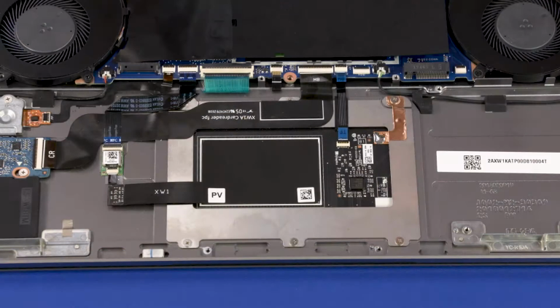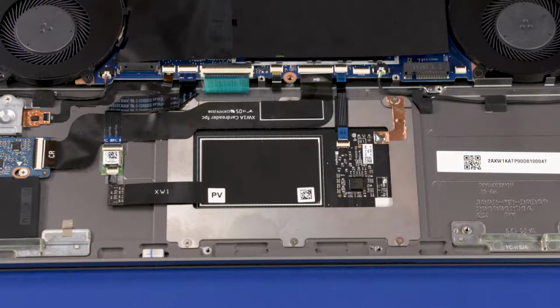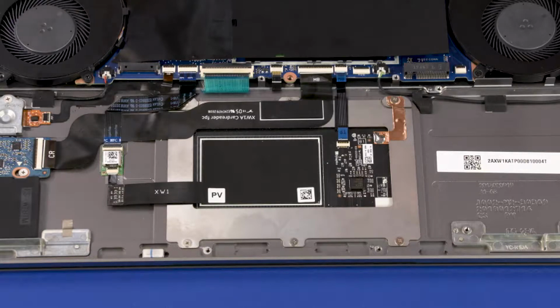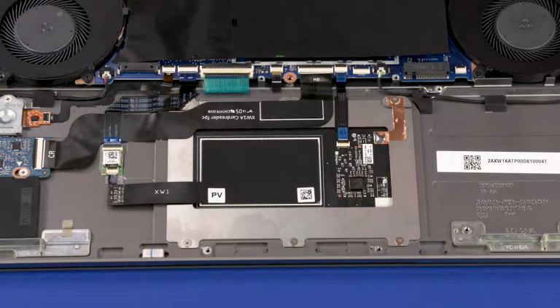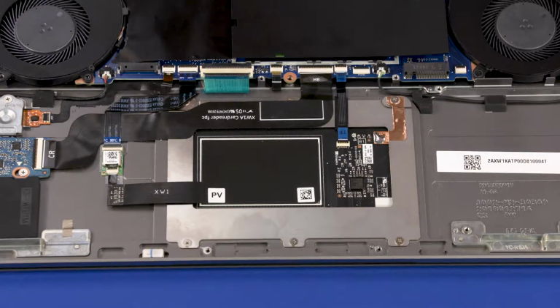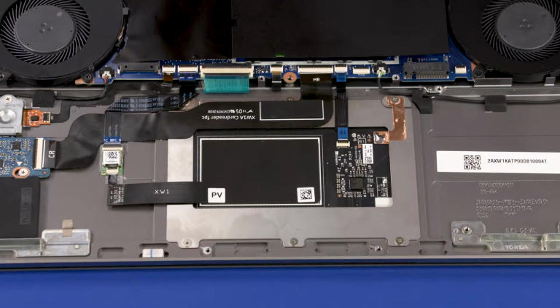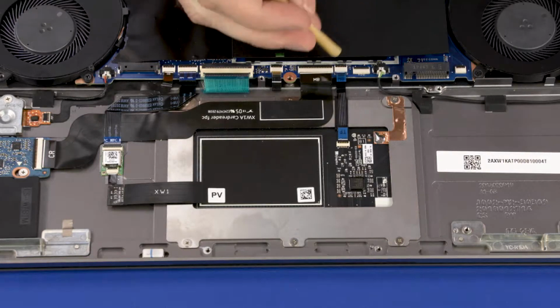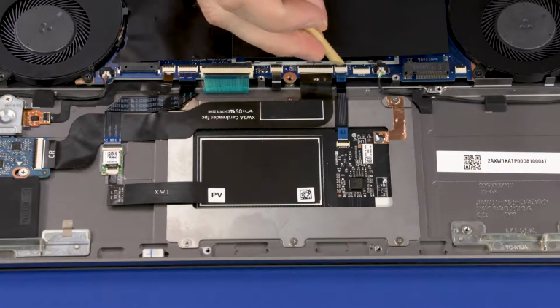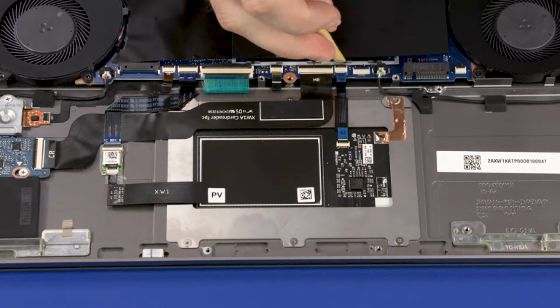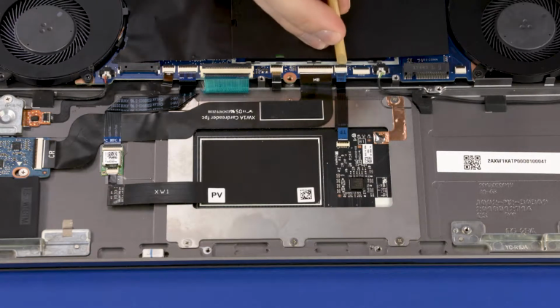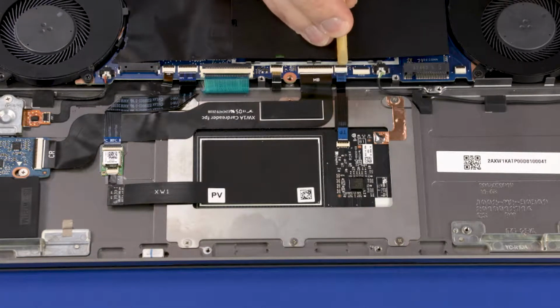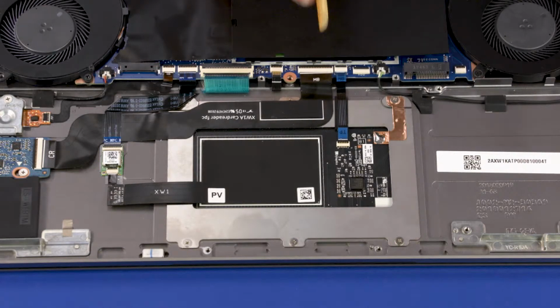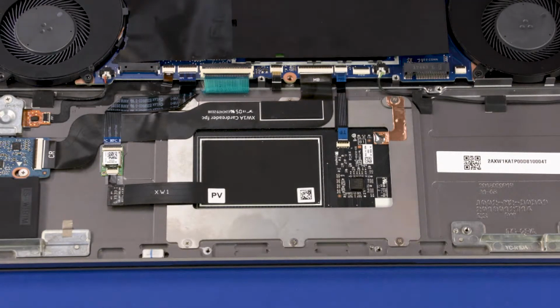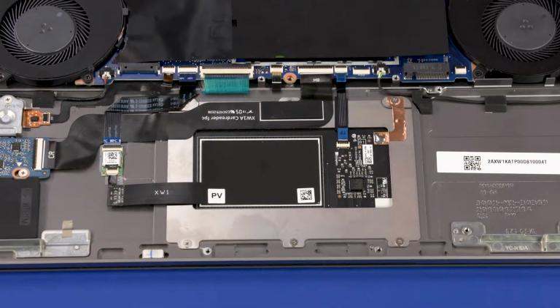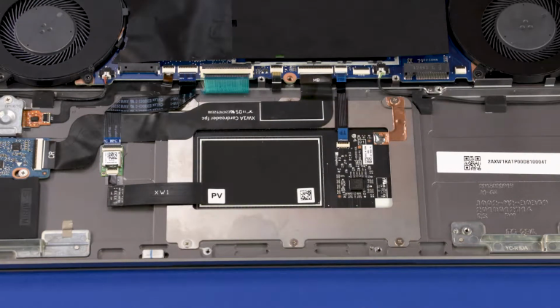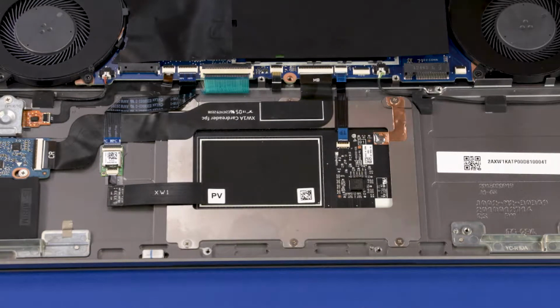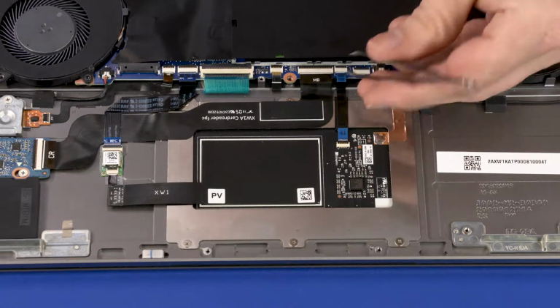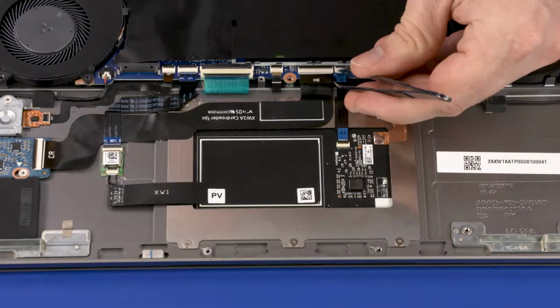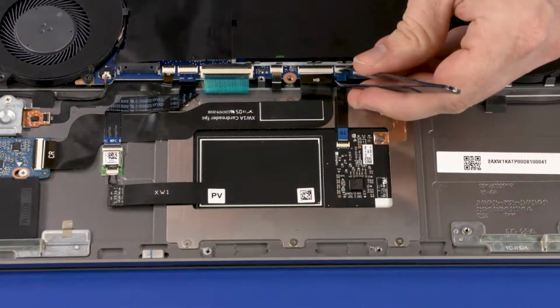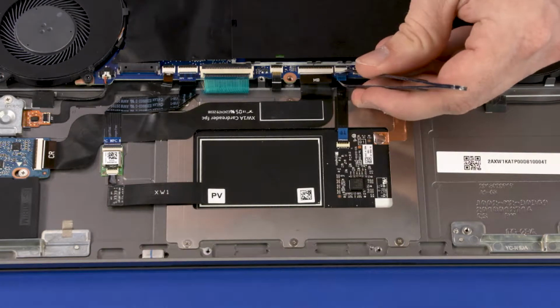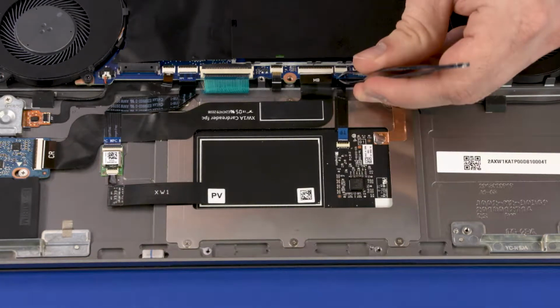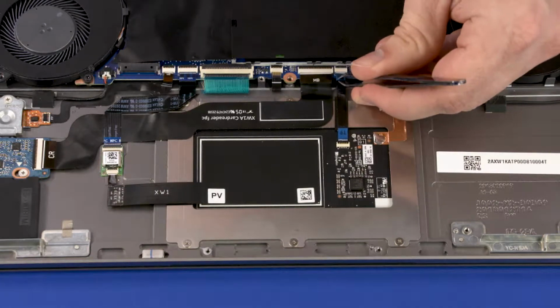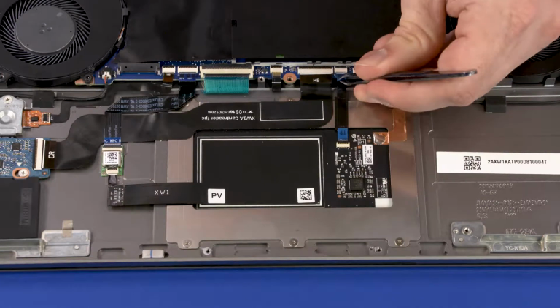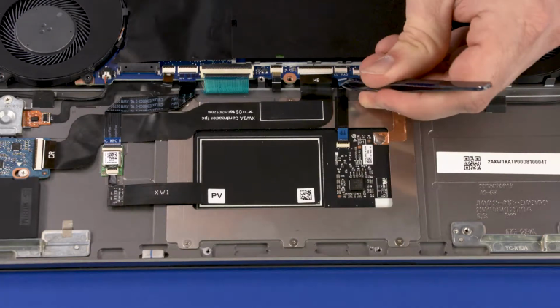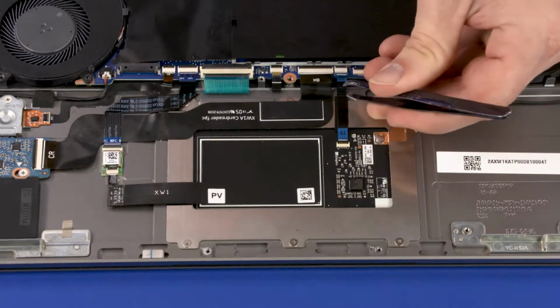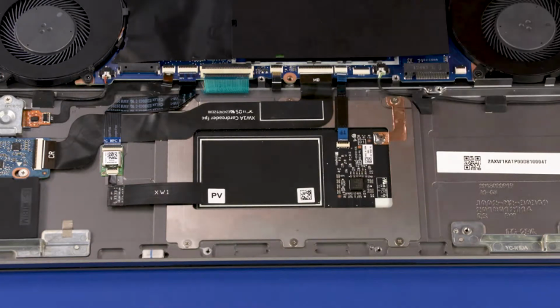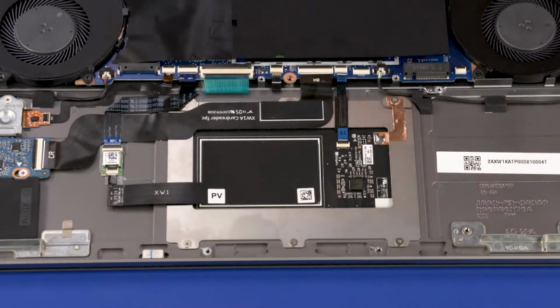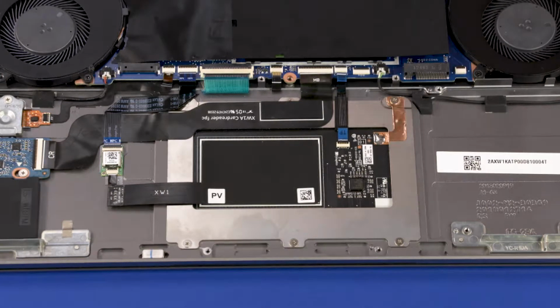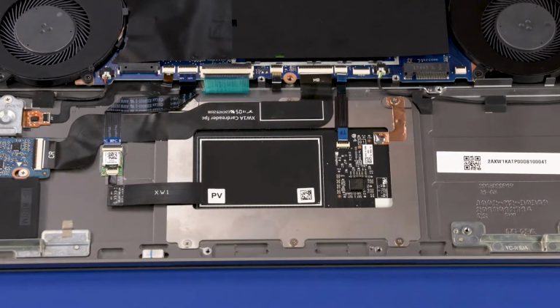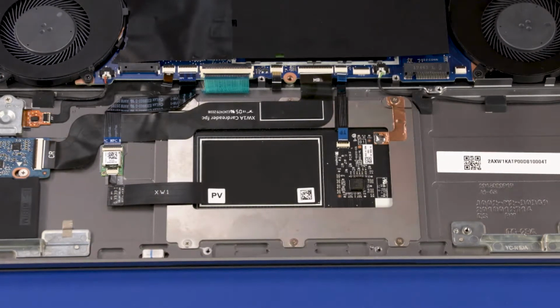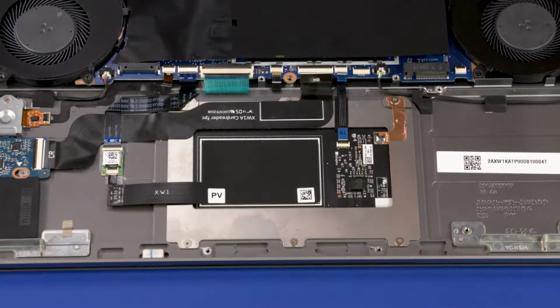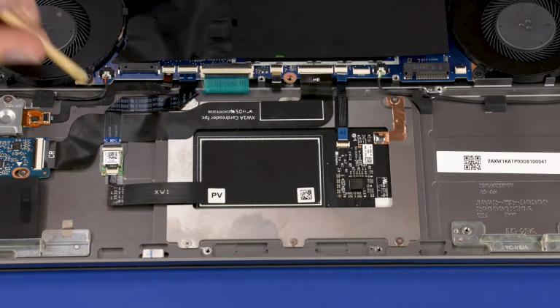Removal. Using minimal force, lift the locking bar up on the touchpad board ZIF connector and disconnect the touchpad board ribbon cable from the system board.